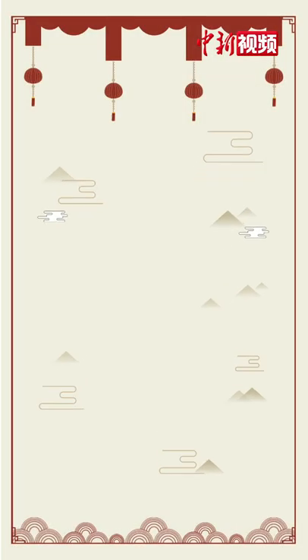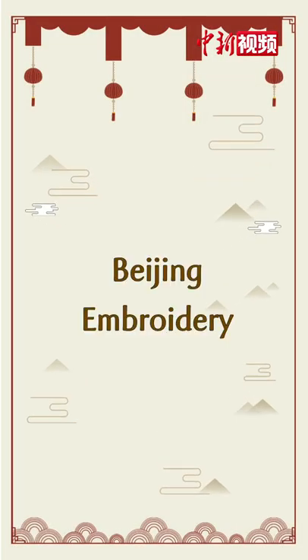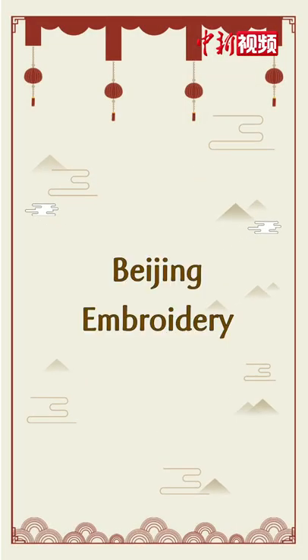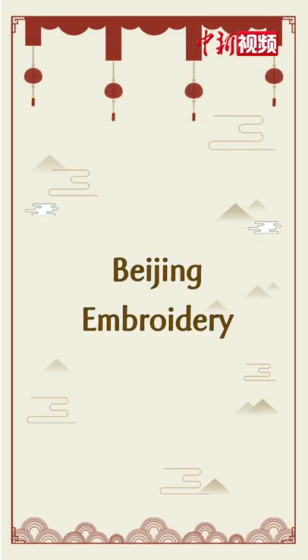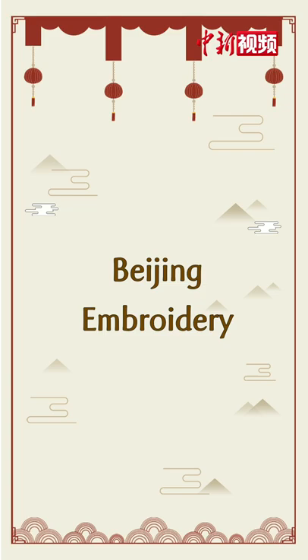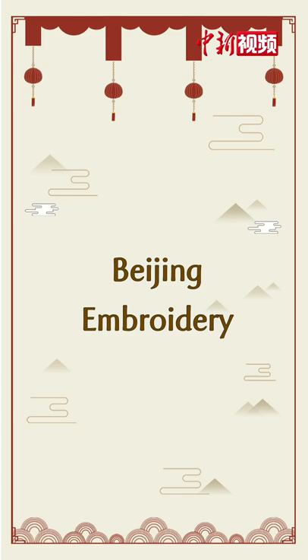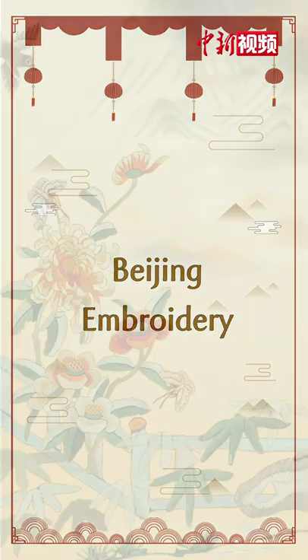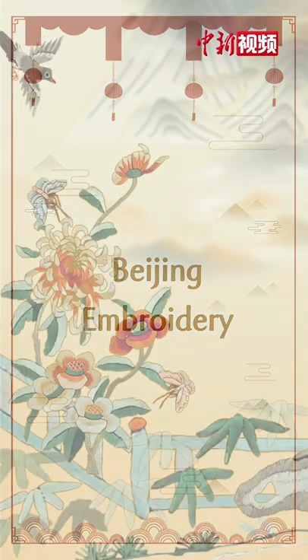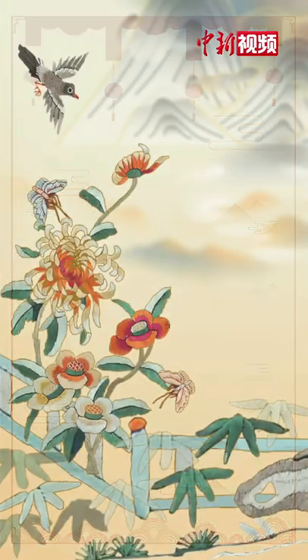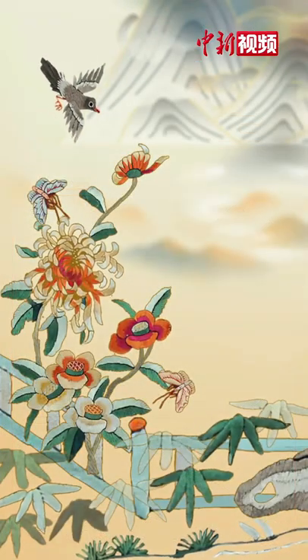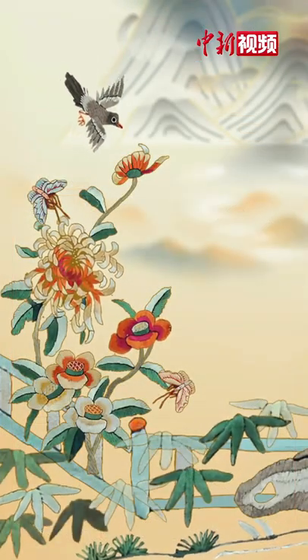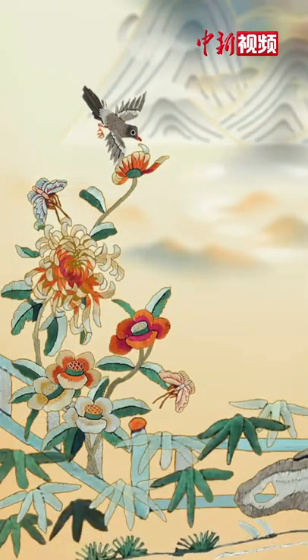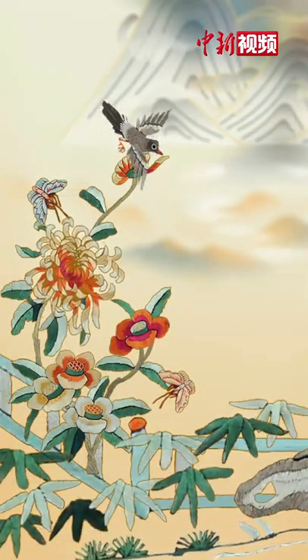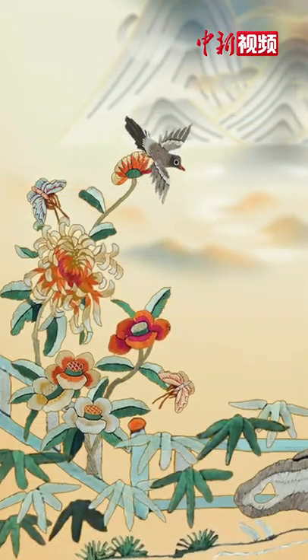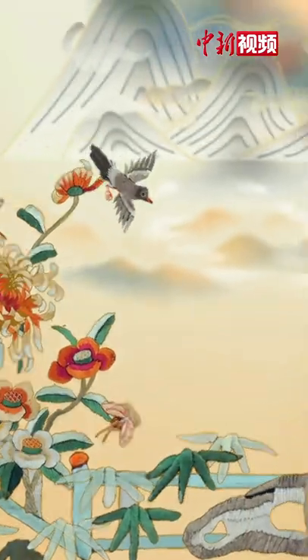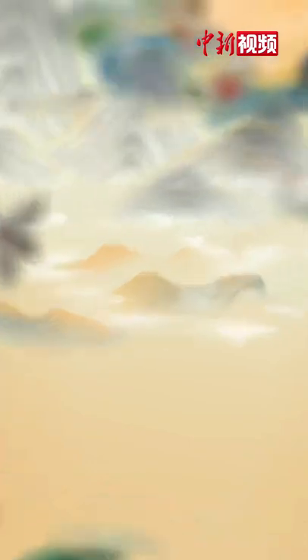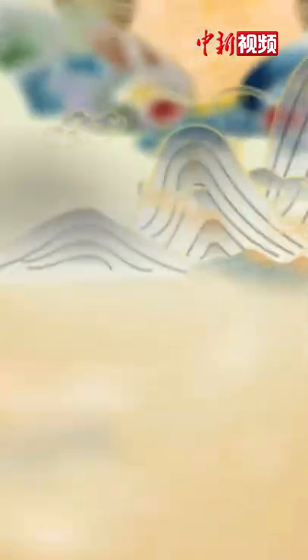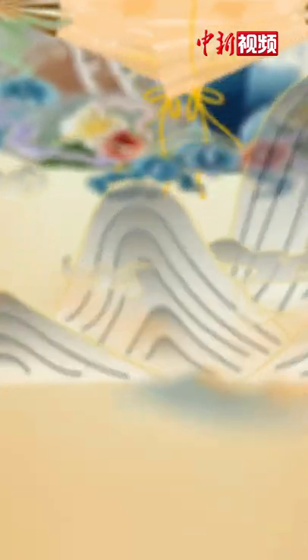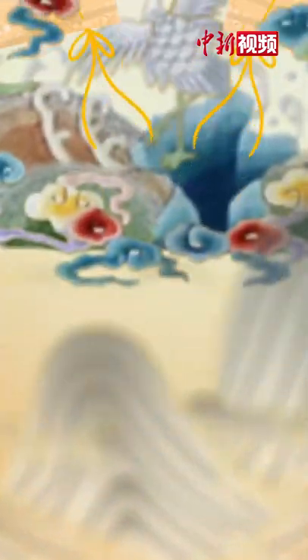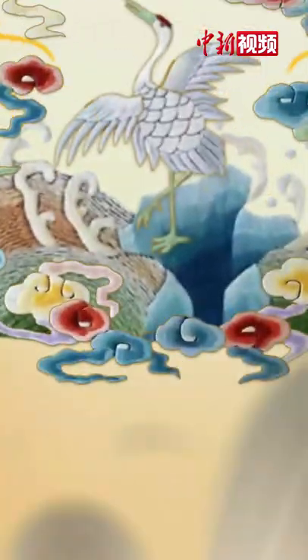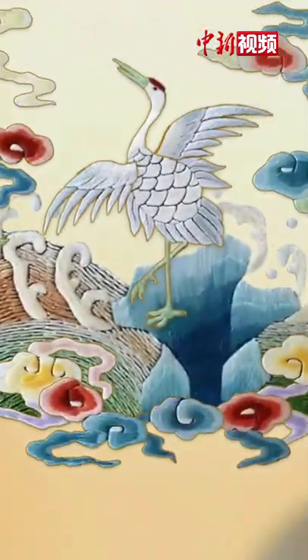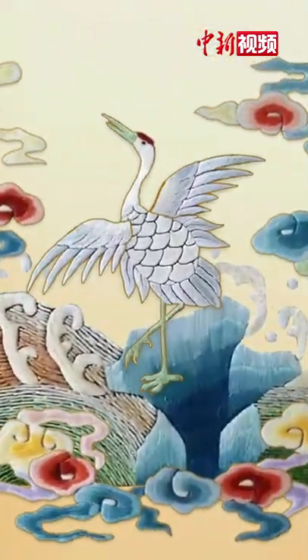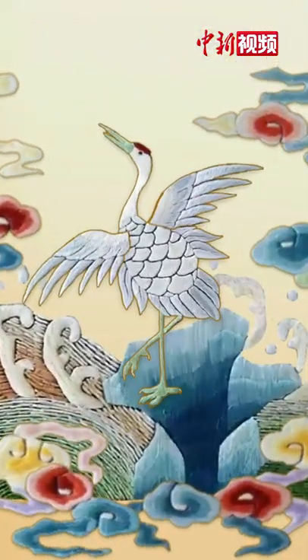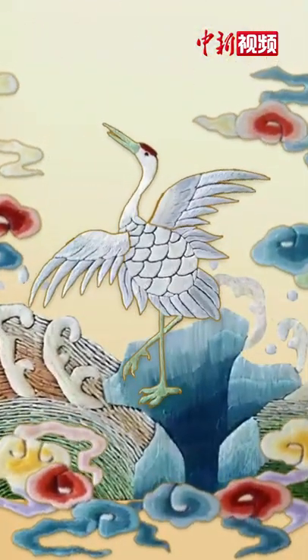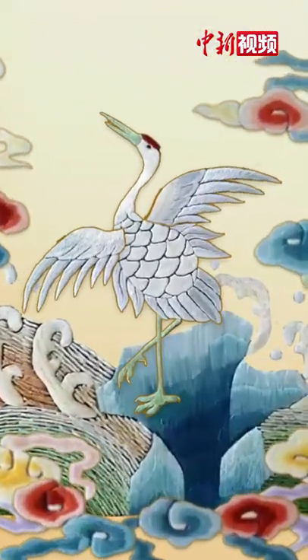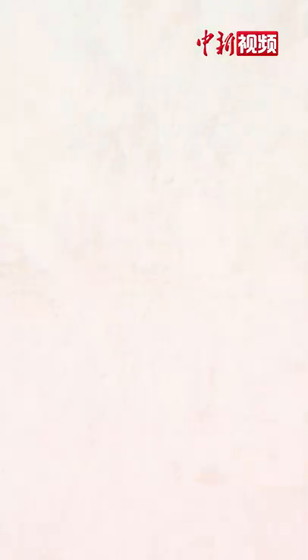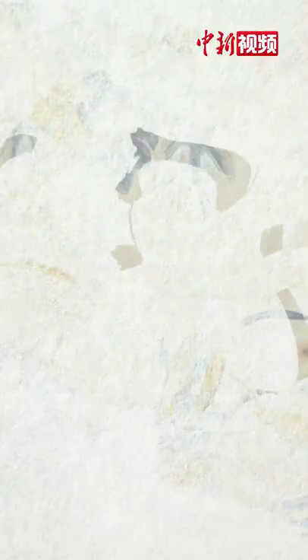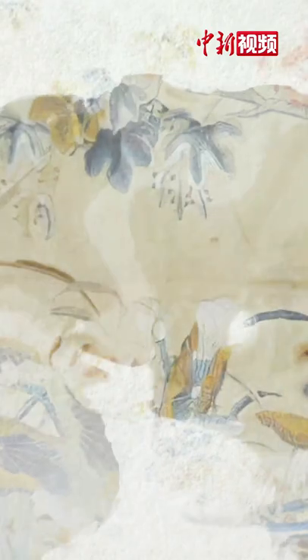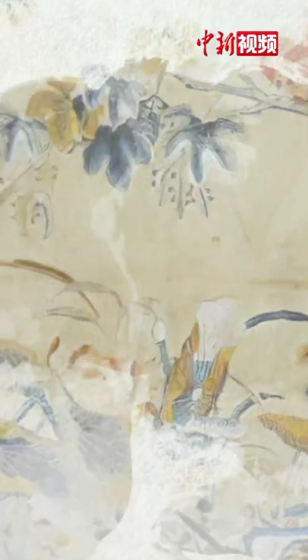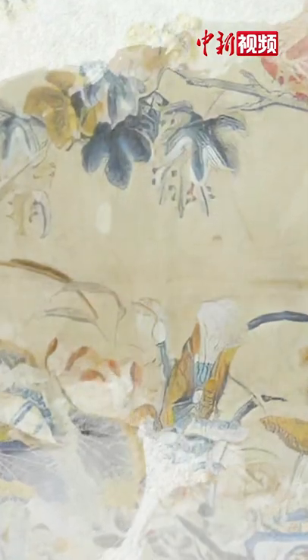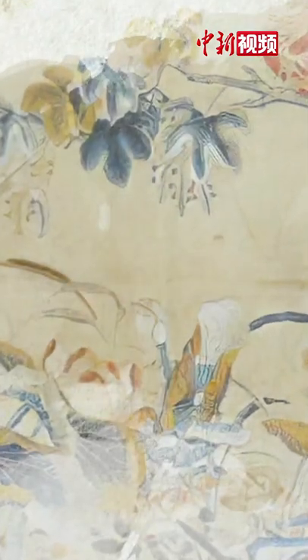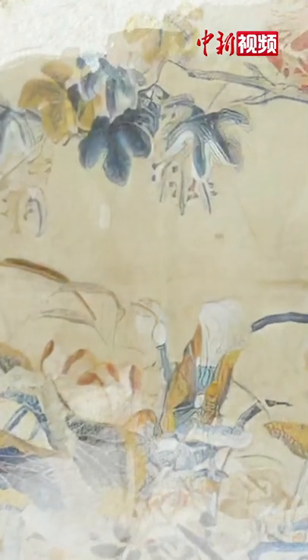Beijing Embroidery. These stunning flowers and birds are all works of Beijing embroidery, a traditional craft that has been passed down through generations.